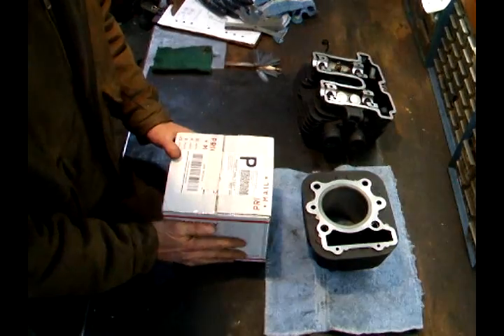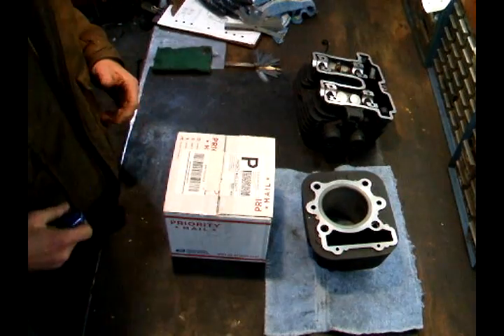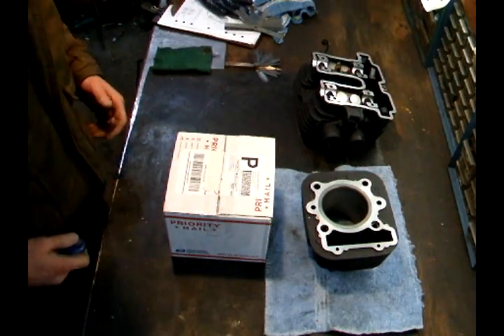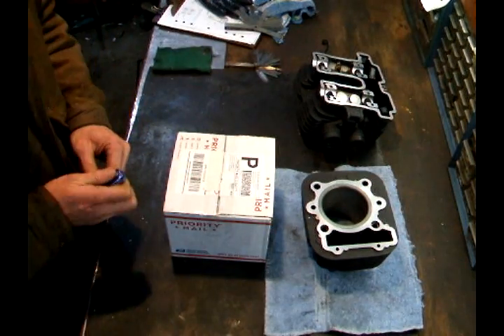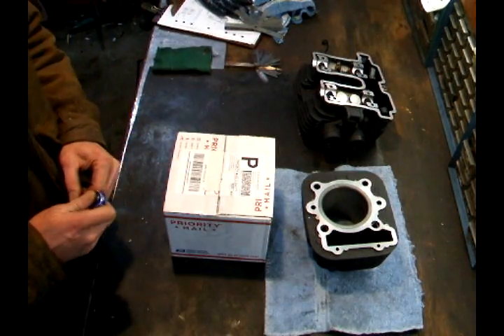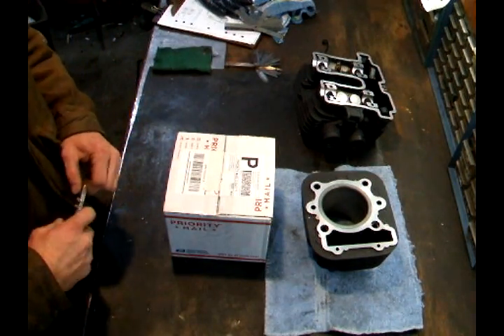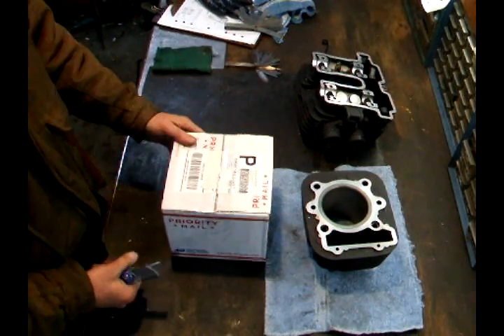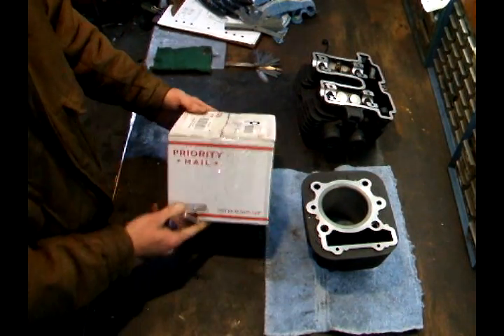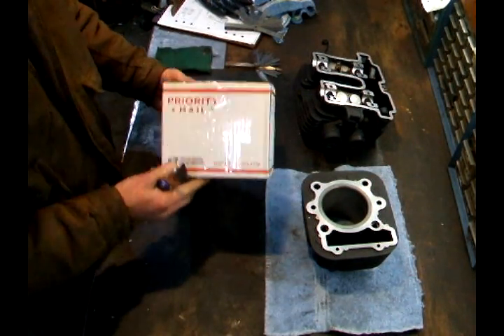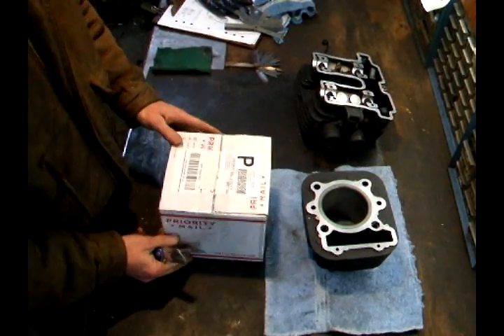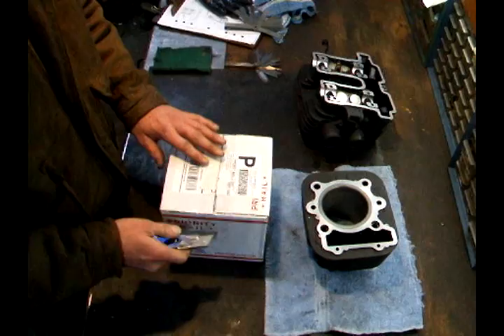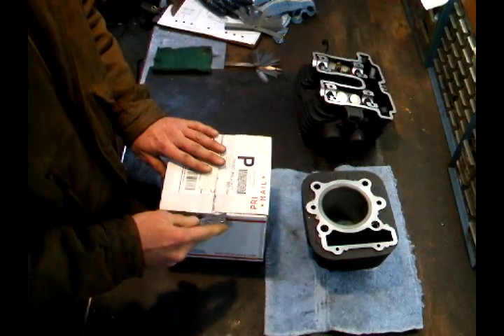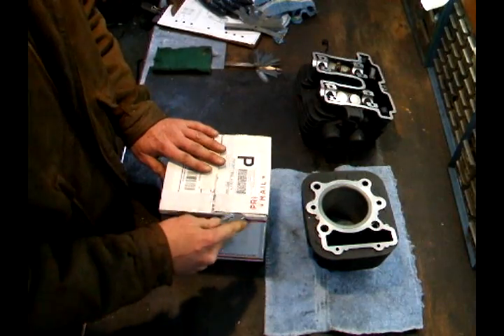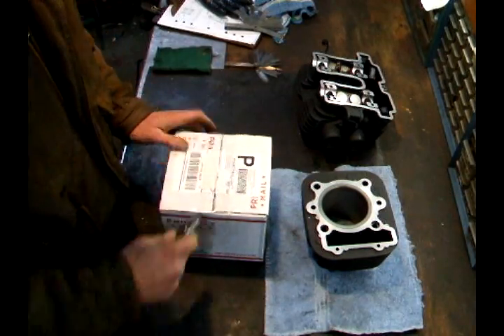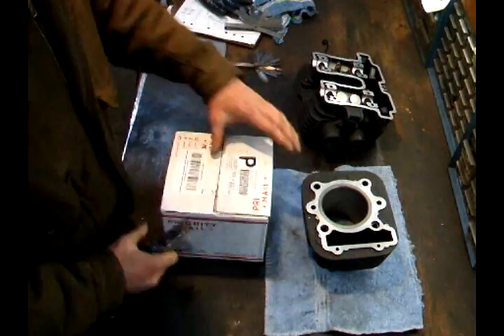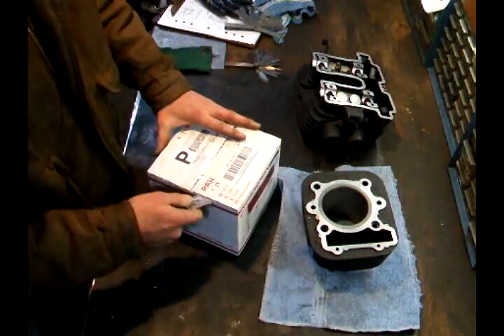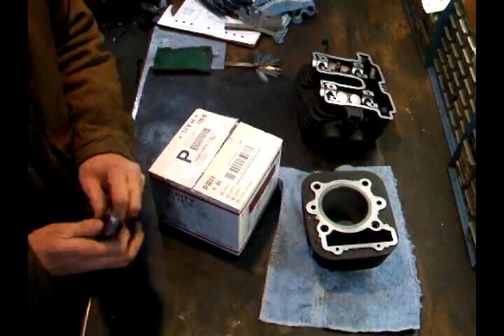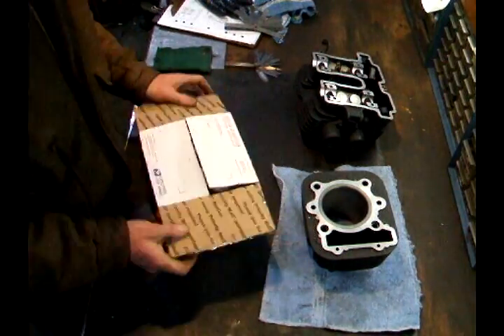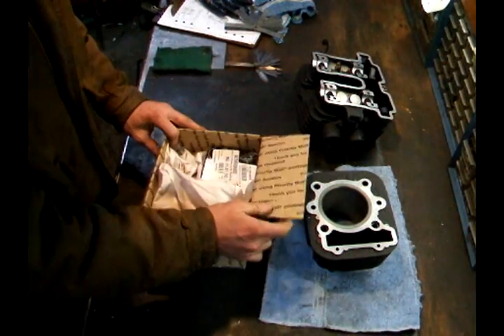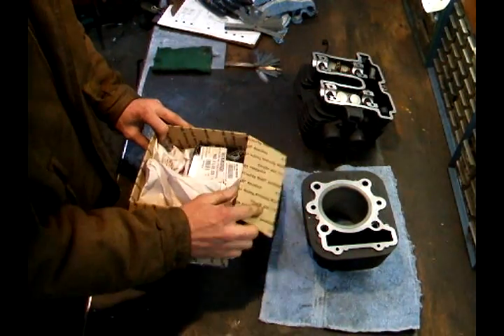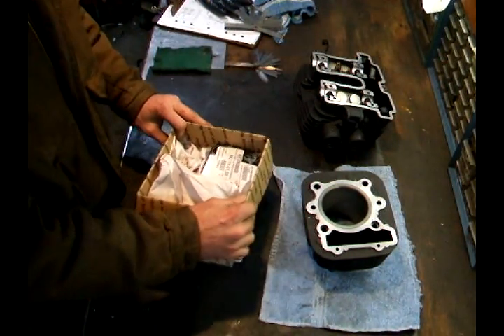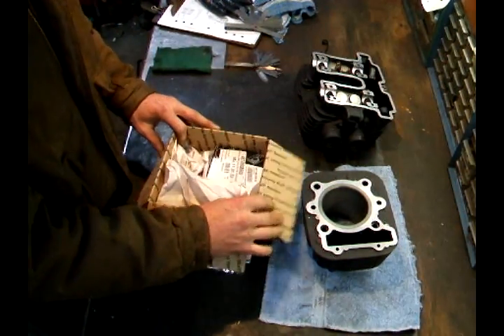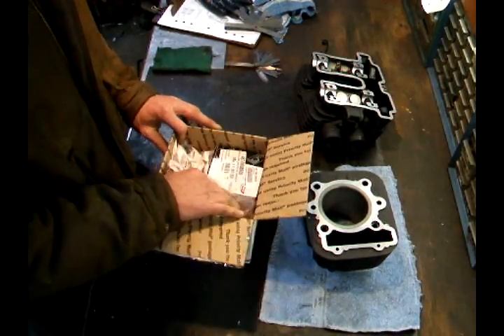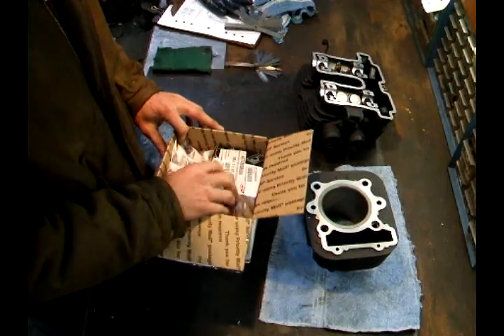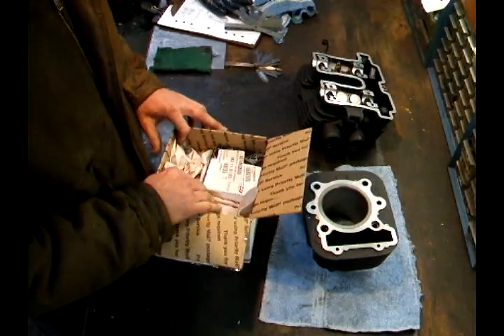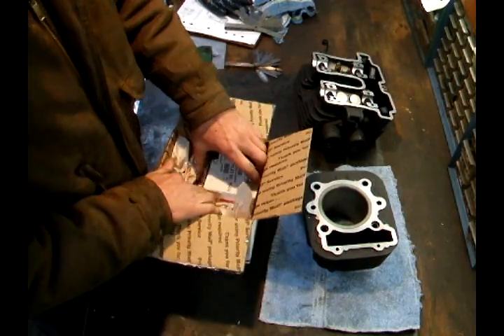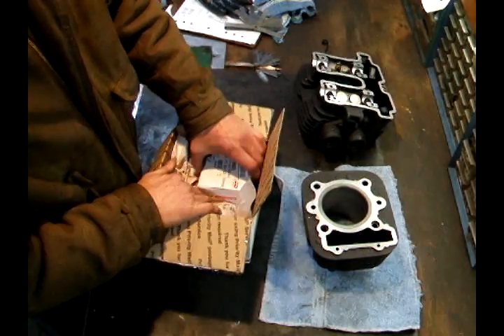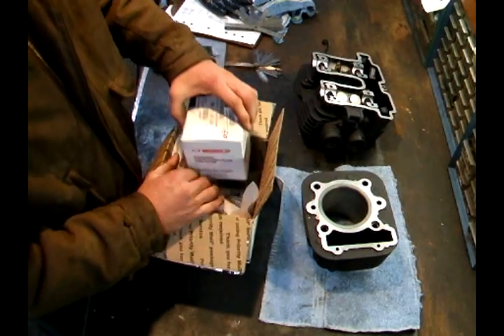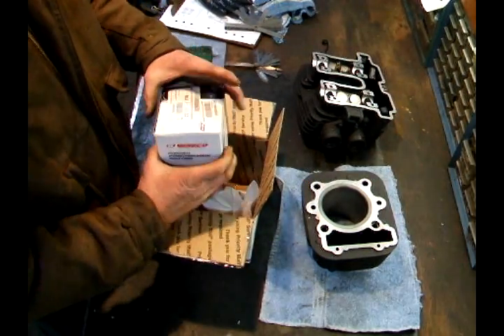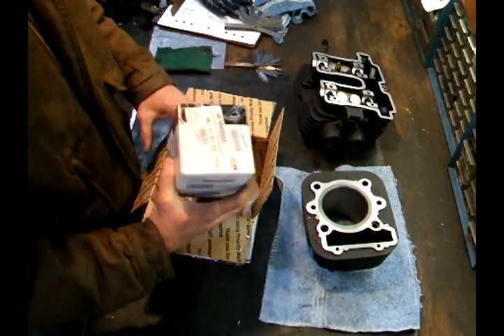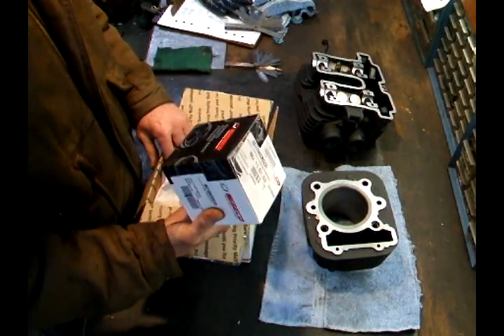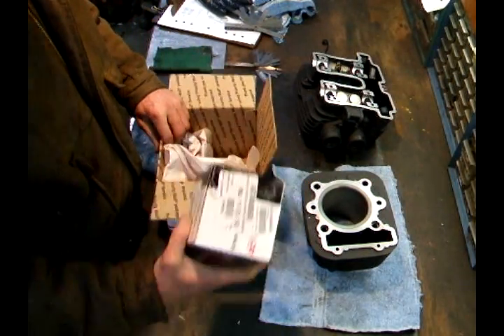I just love getting new parts in the mail. This came today. Let's open it up and see what we got. This makes me feel like a kid on Christmas morning. Here we go. New piston kit!